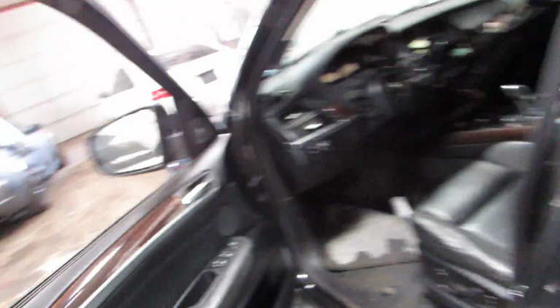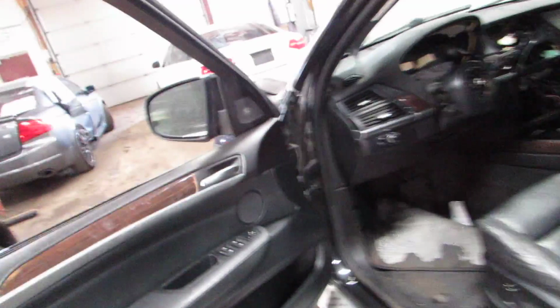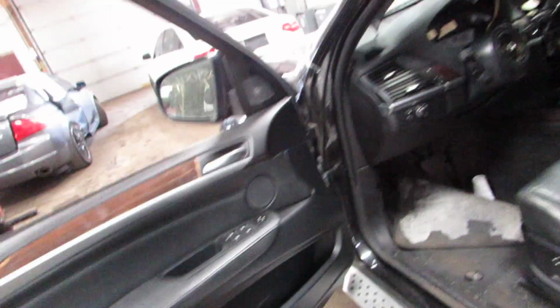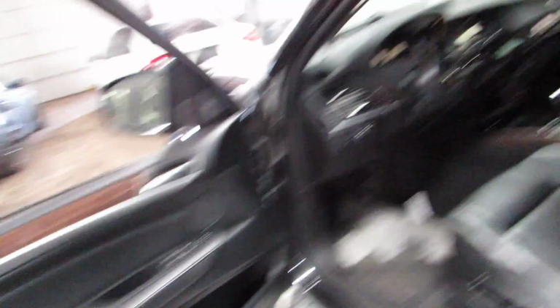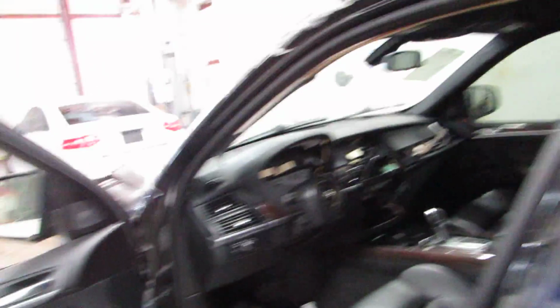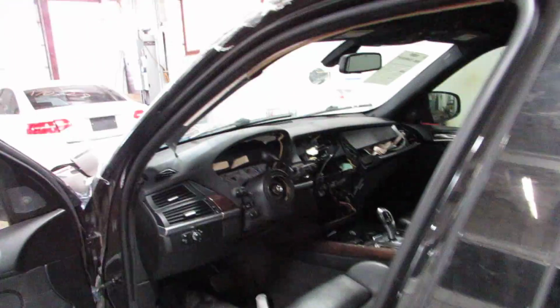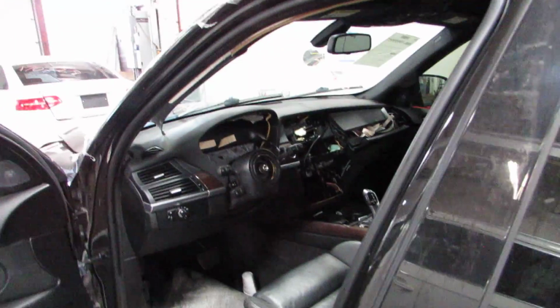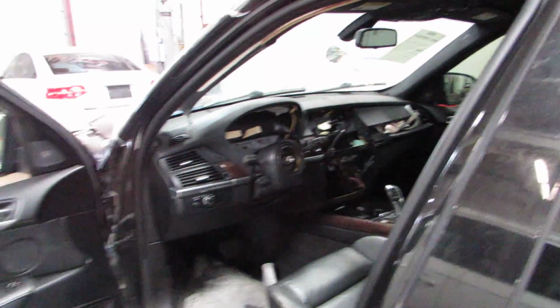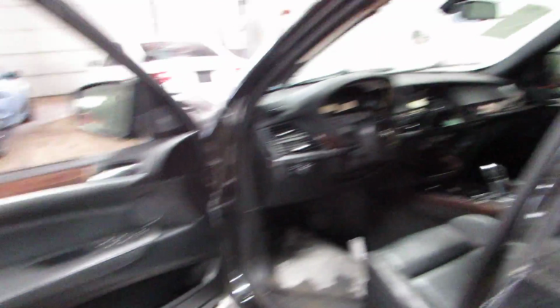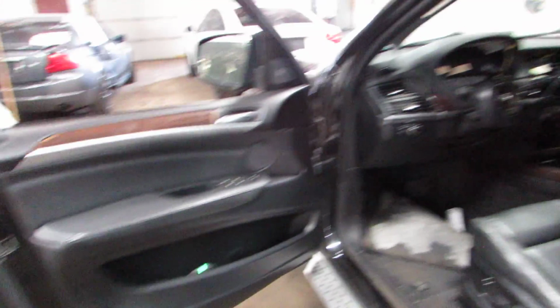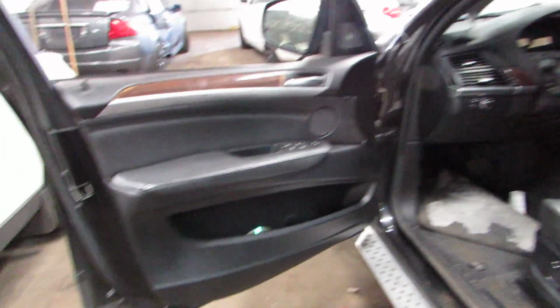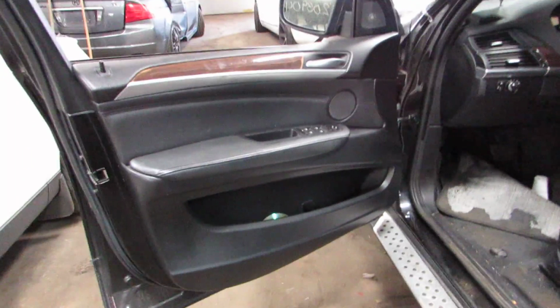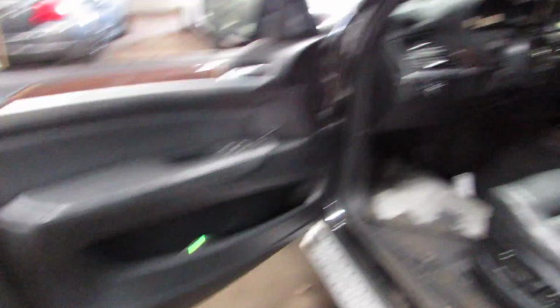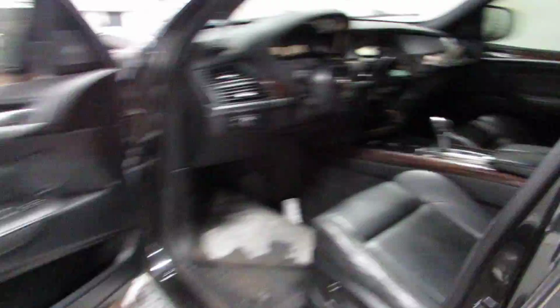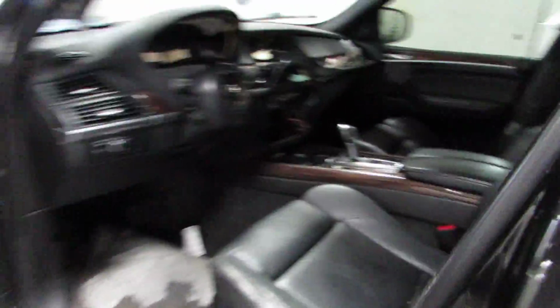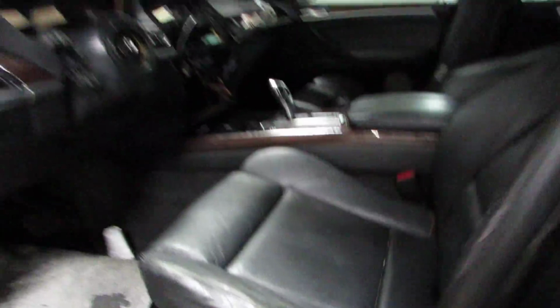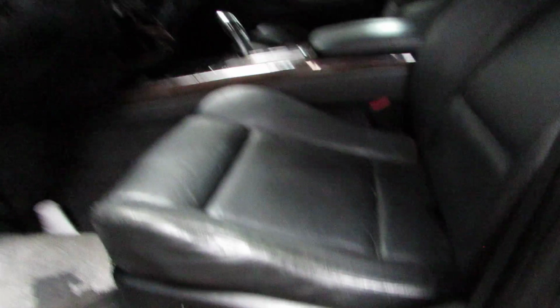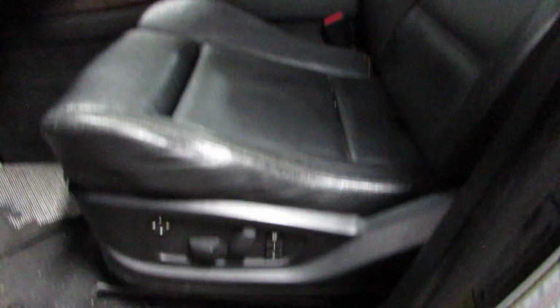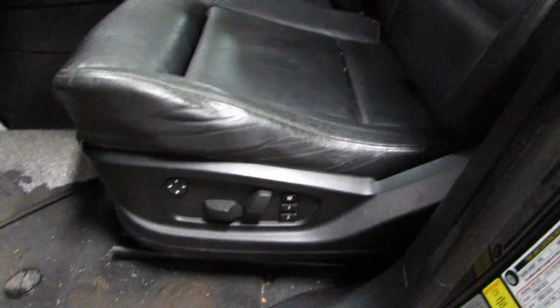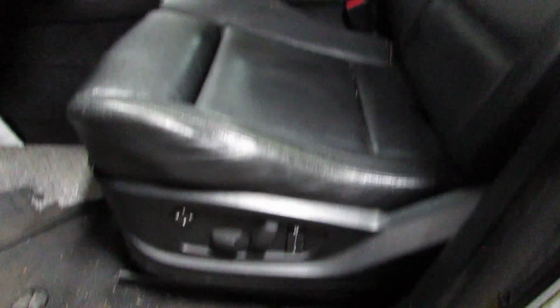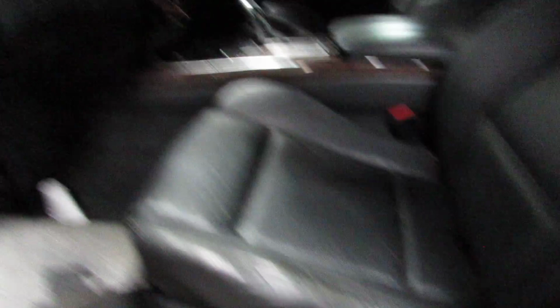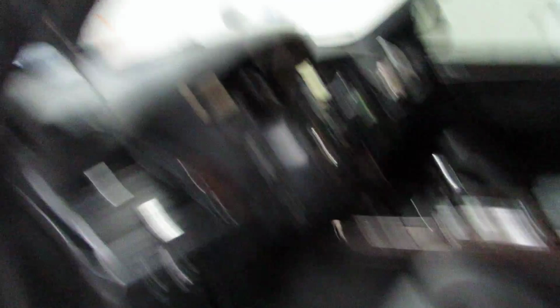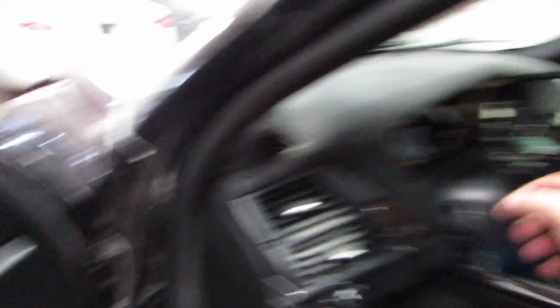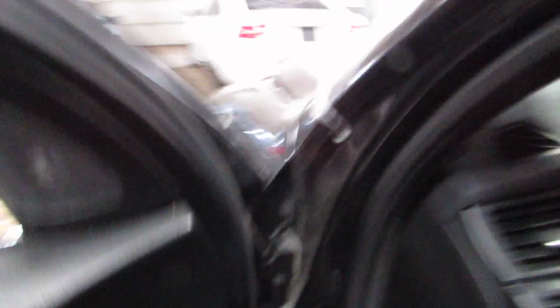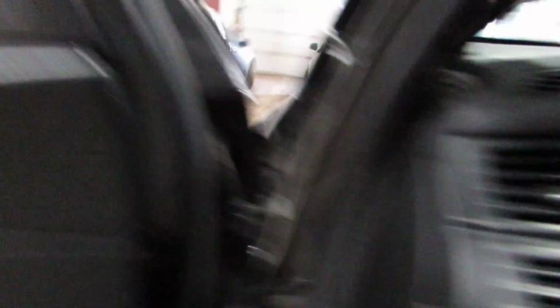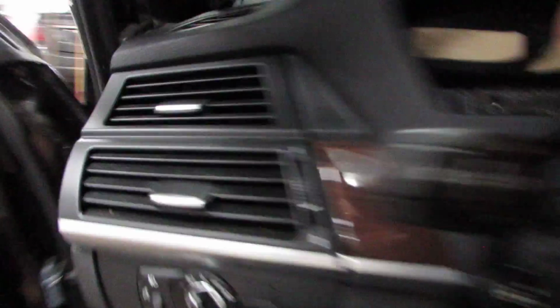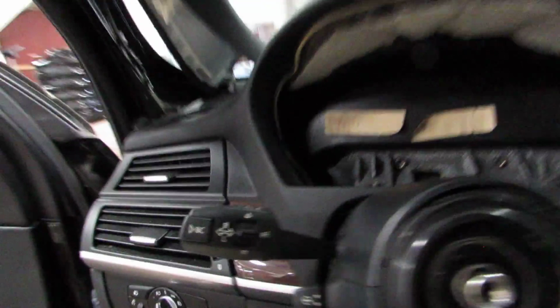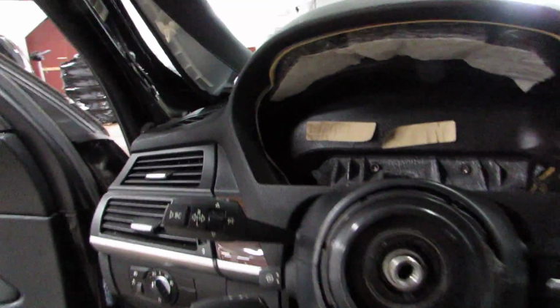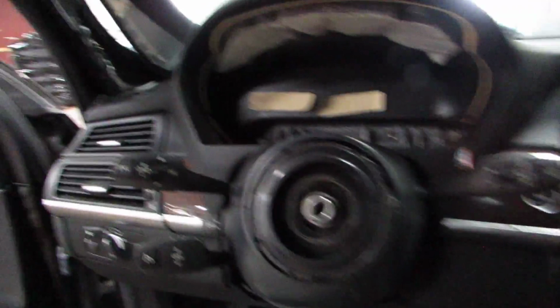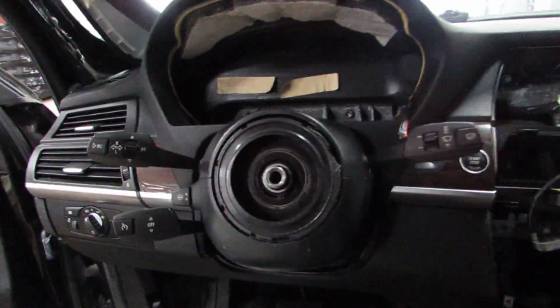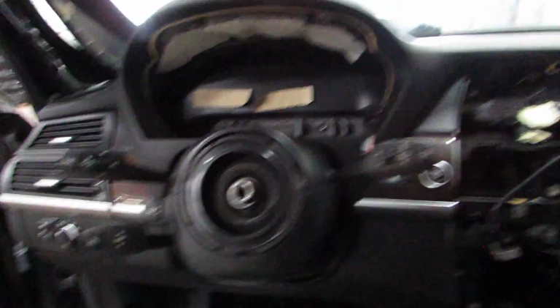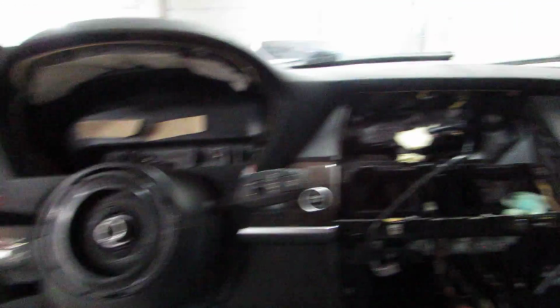This looks to be a theft recovery — a lot of the front dashboard was pulled out. Memory seats, black leather interior, and a lot of this stuff was pulled out.